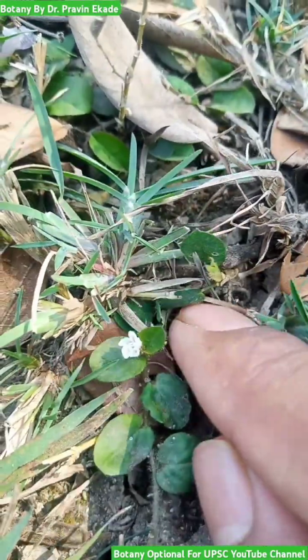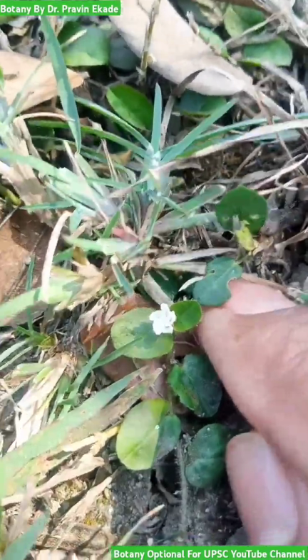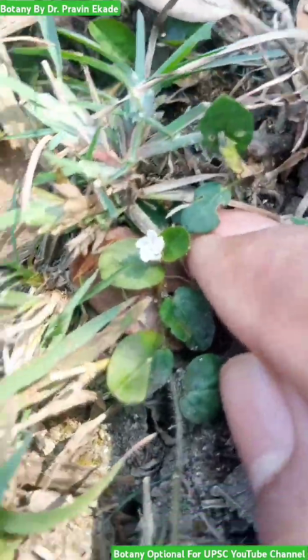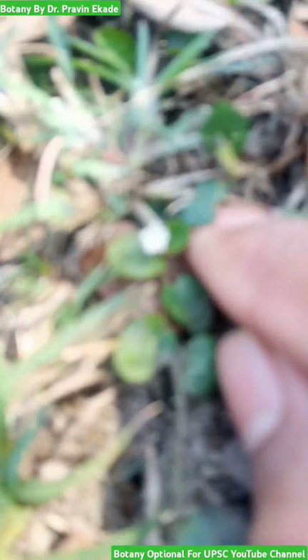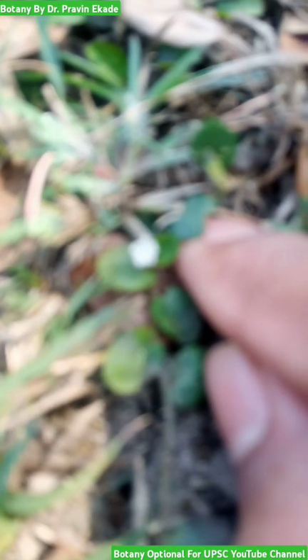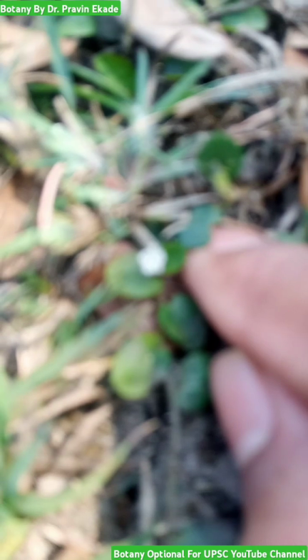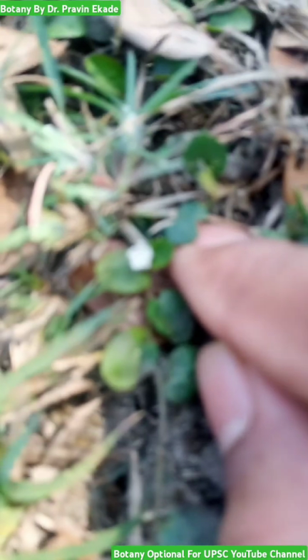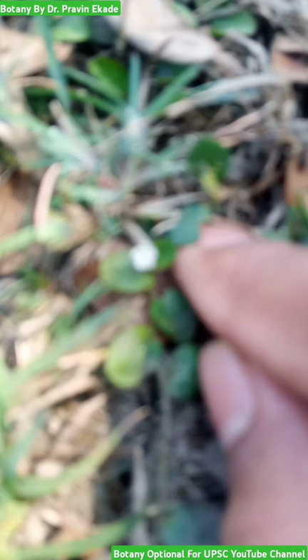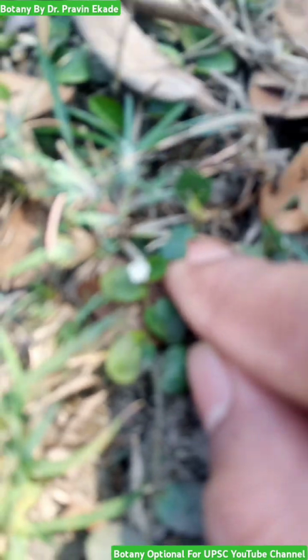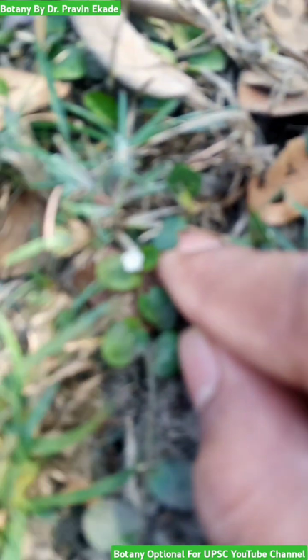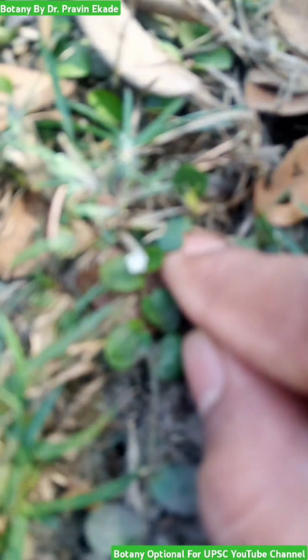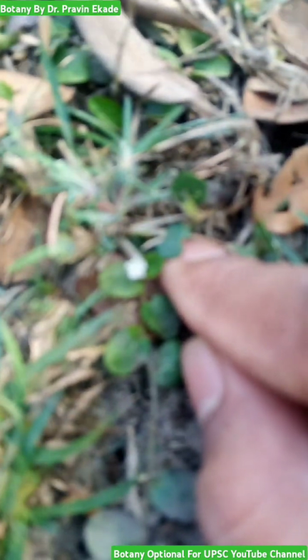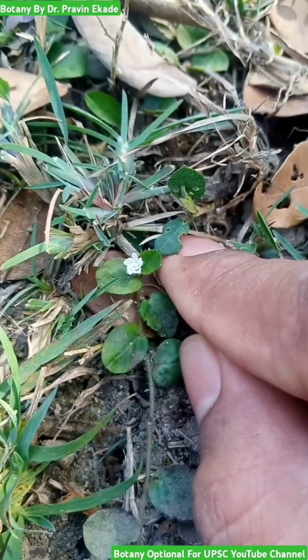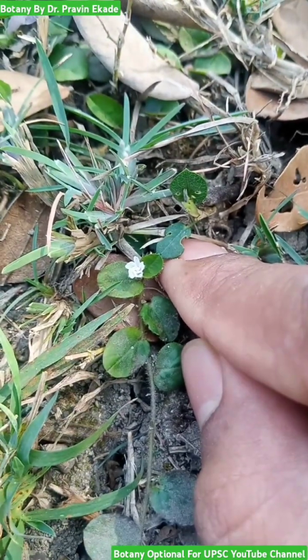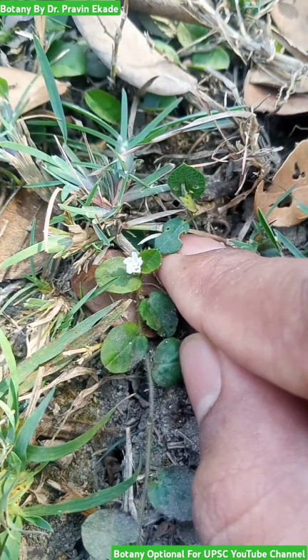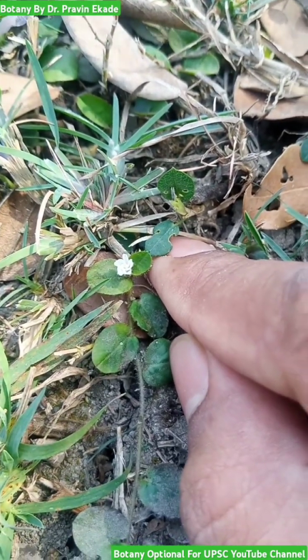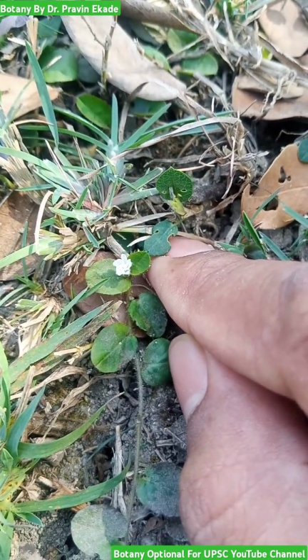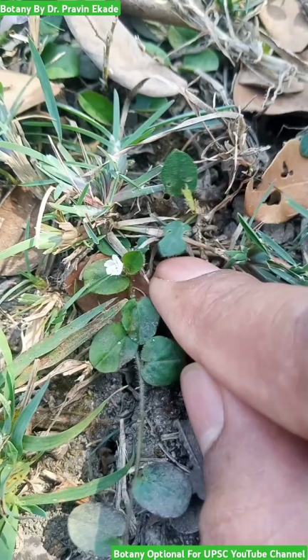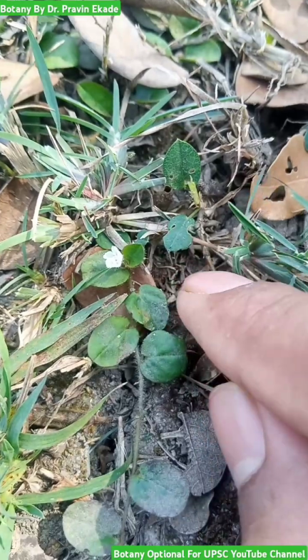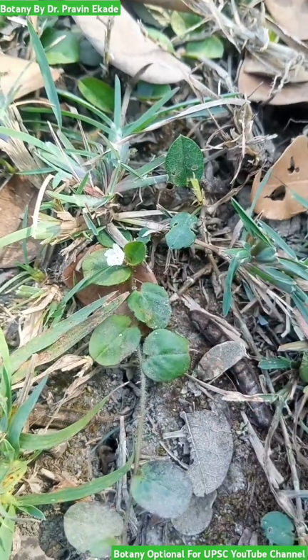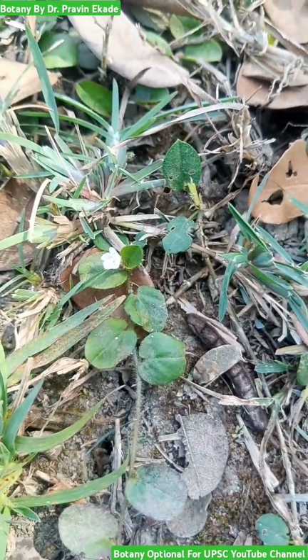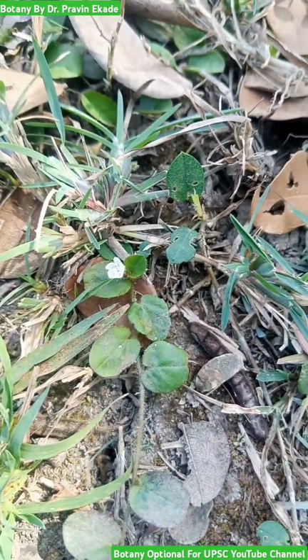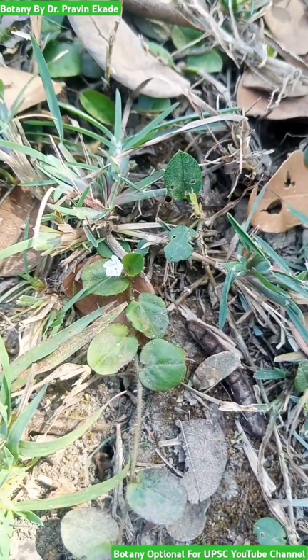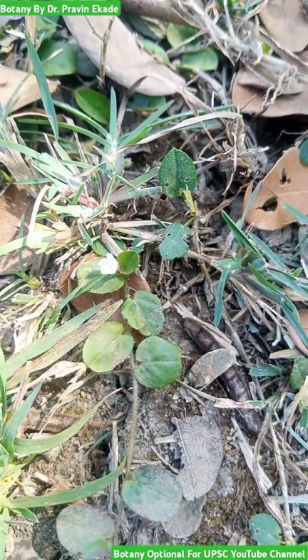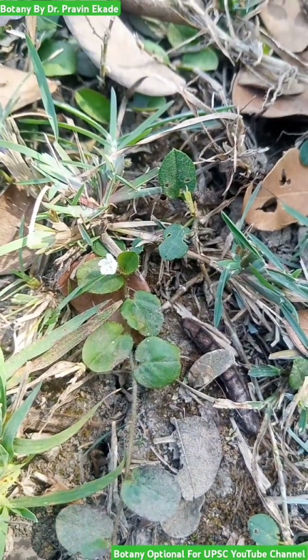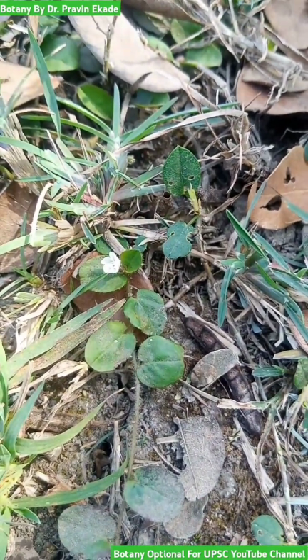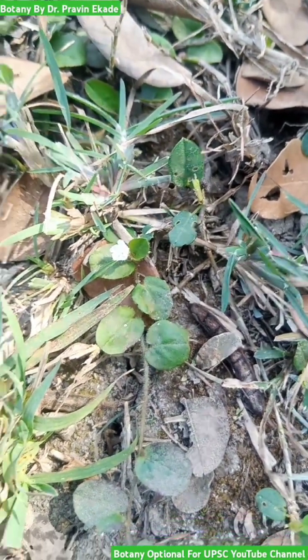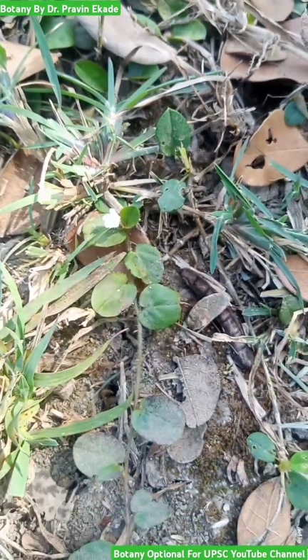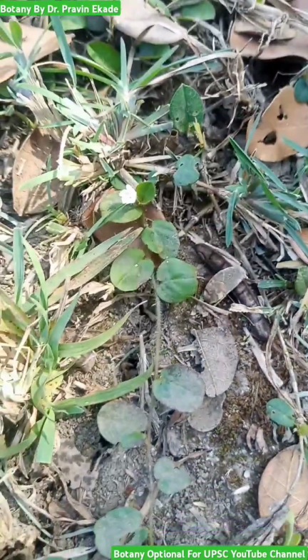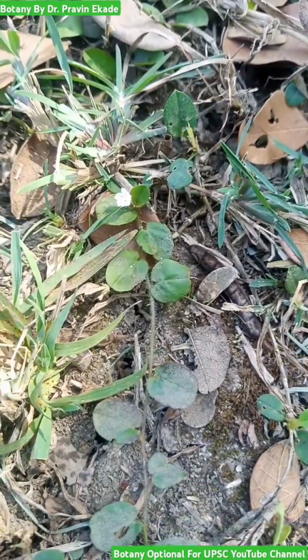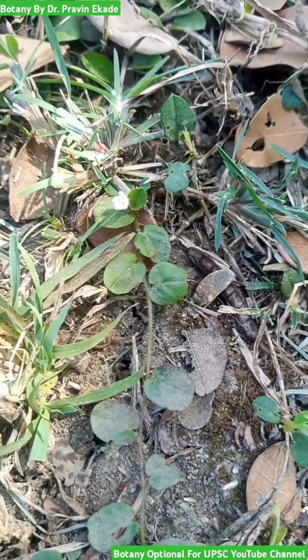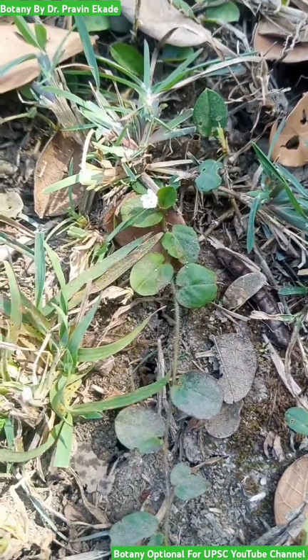They produce white colored flowers which, after pollination and fertilization, will produce a four-seeded fruit. So remember this plant species, Evolvulus numularius, belonging to the Convolvulaceae plant family.